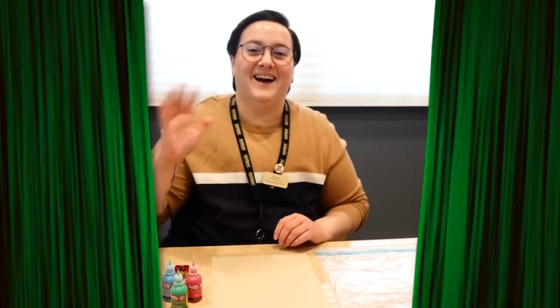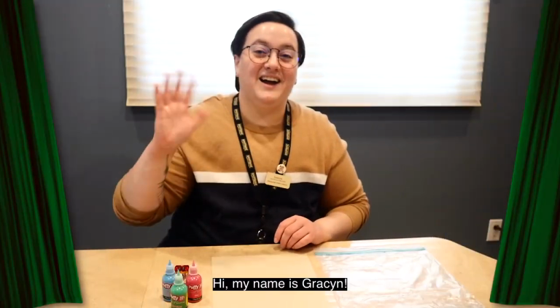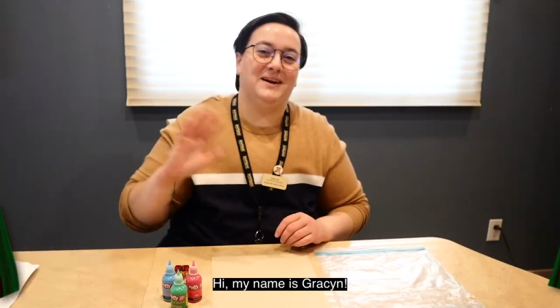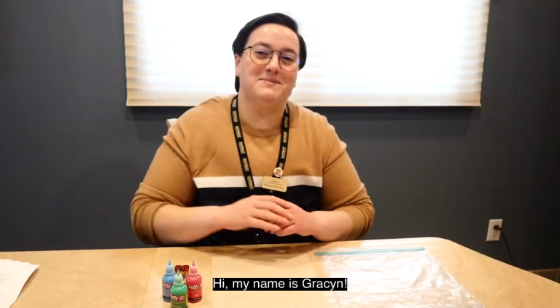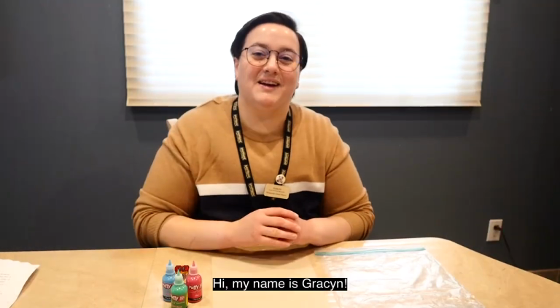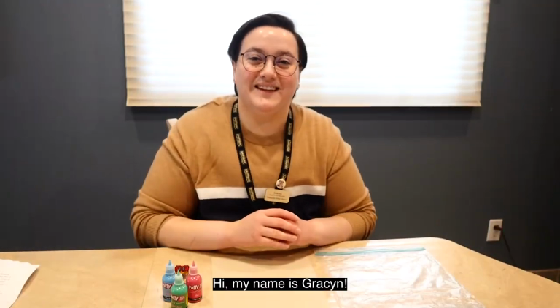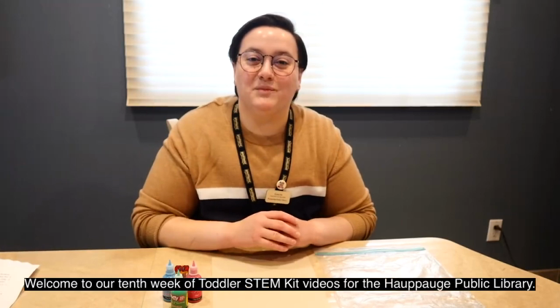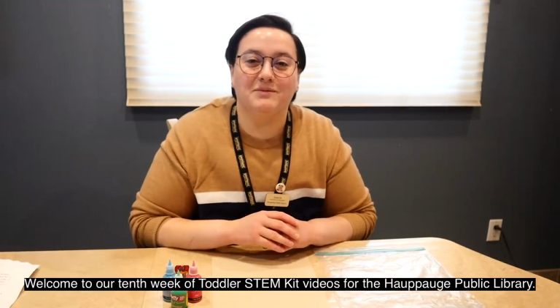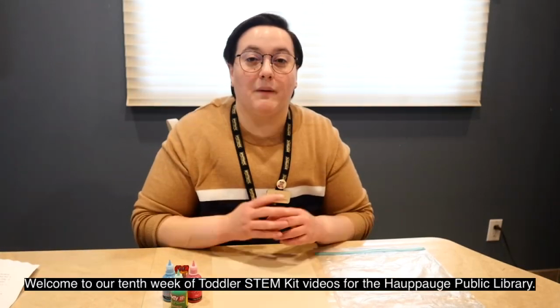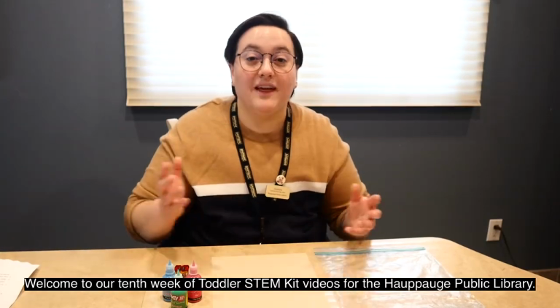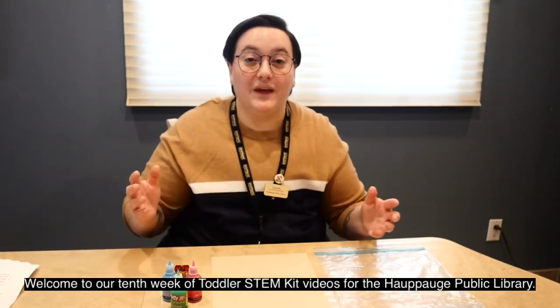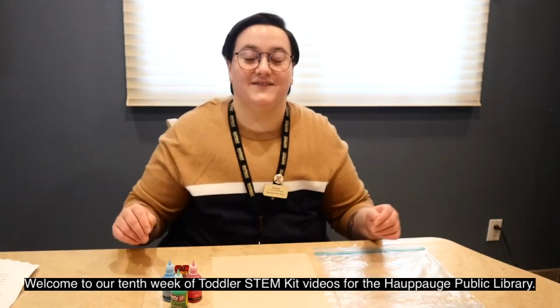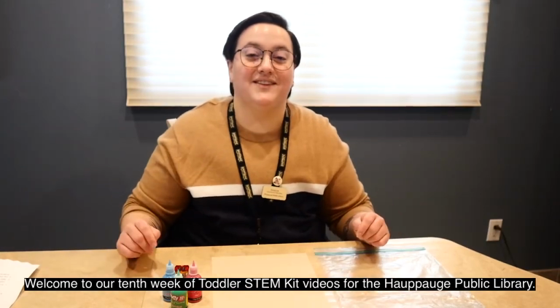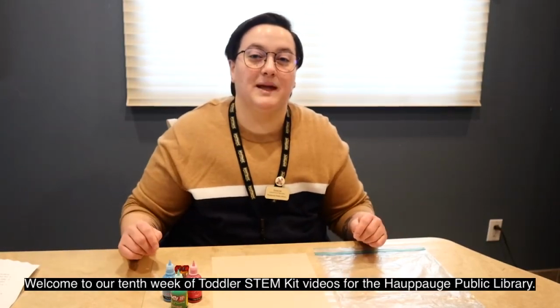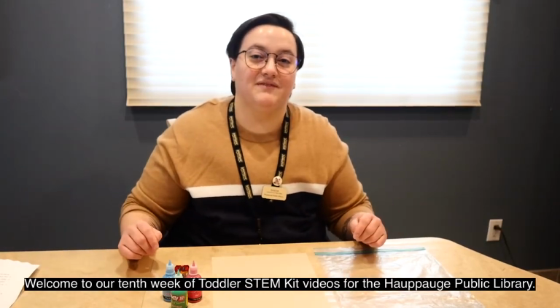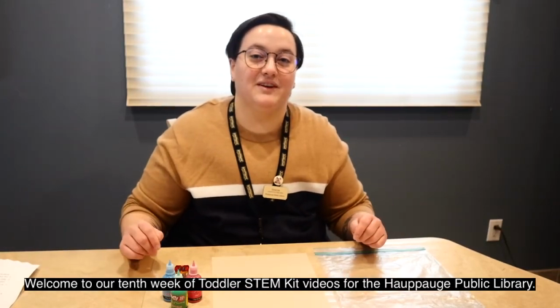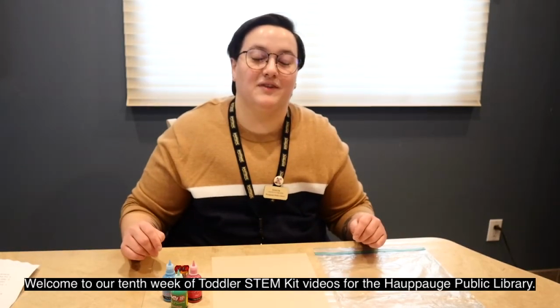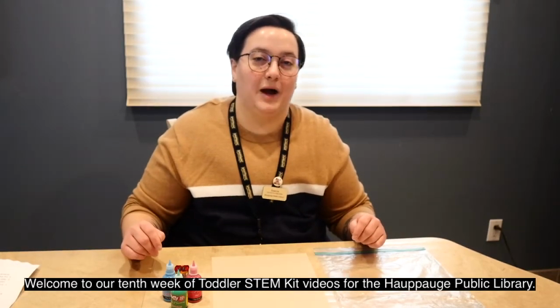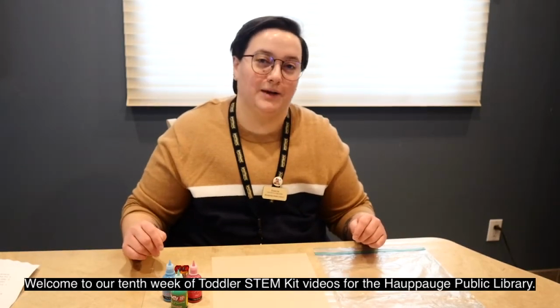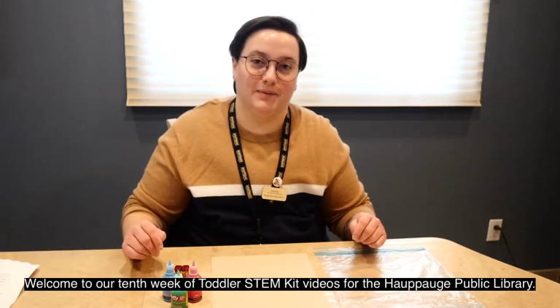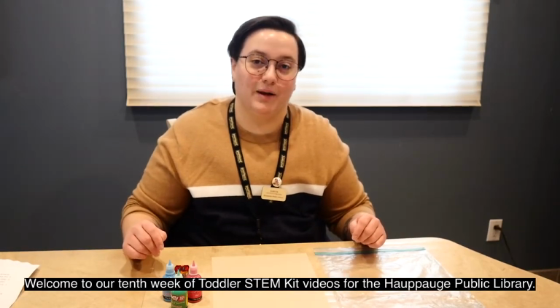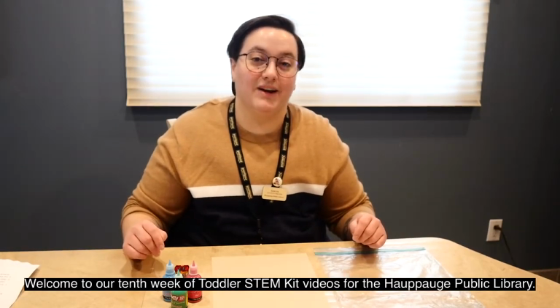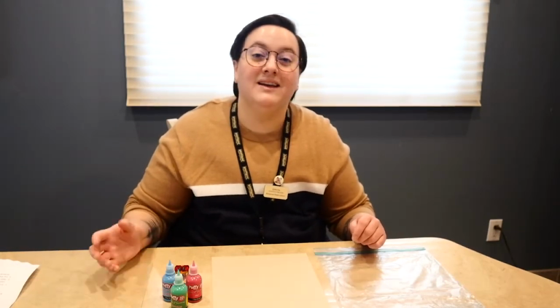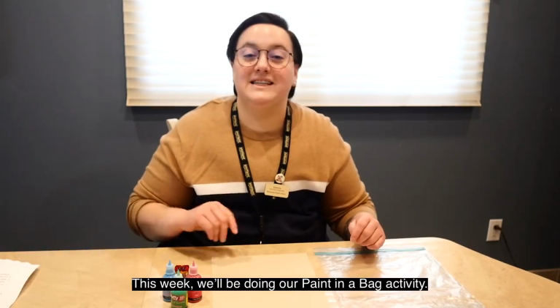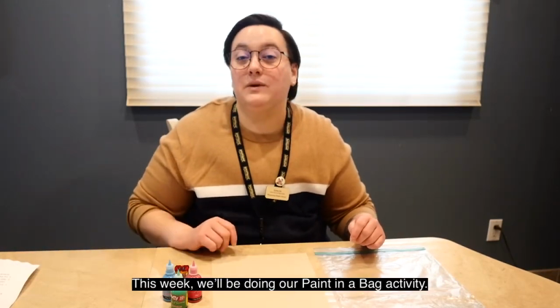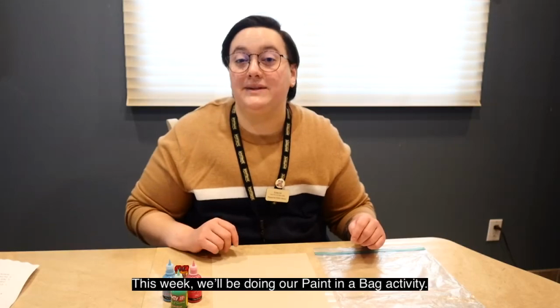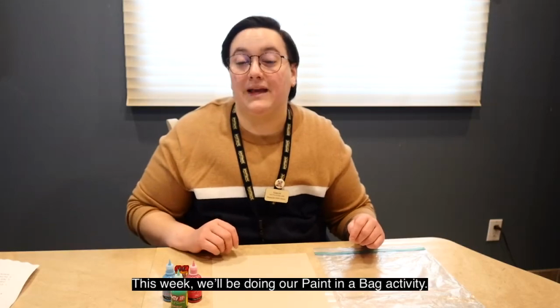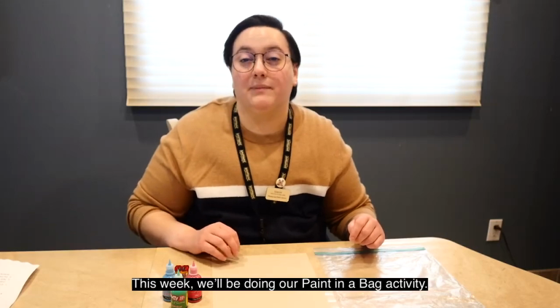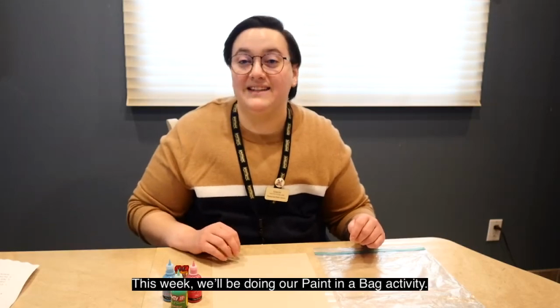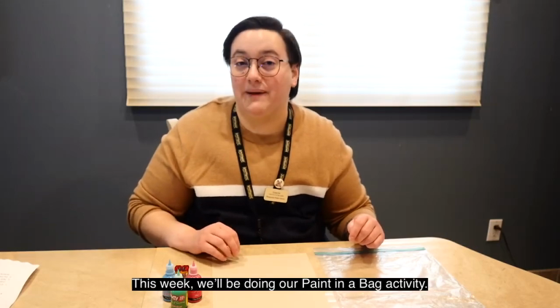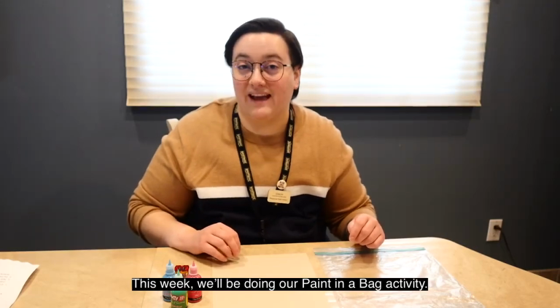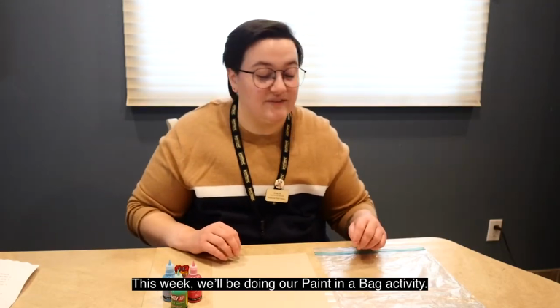Hi, my name is Grayson and welcome to our 10th week of Toddler STEM Kid videos for the Hop Hog Public Library. This week we'll be doing our paint in a bag activity.